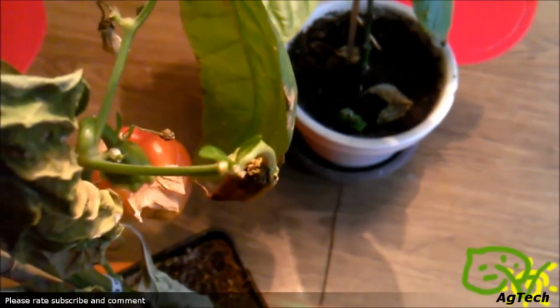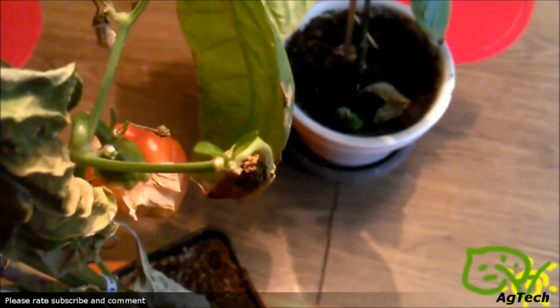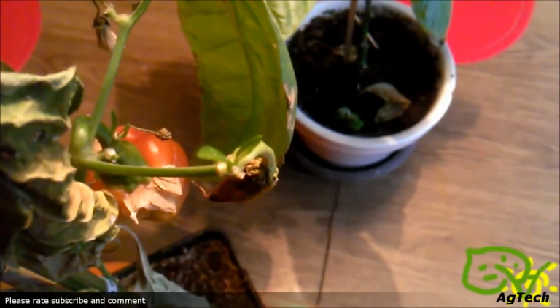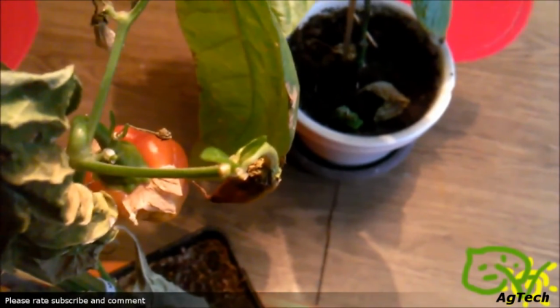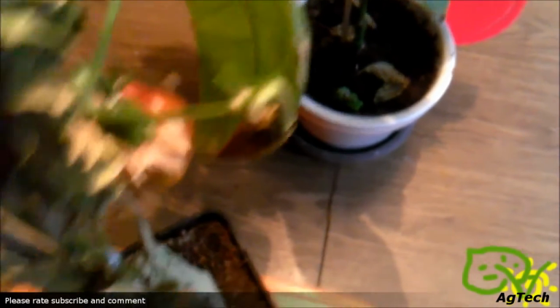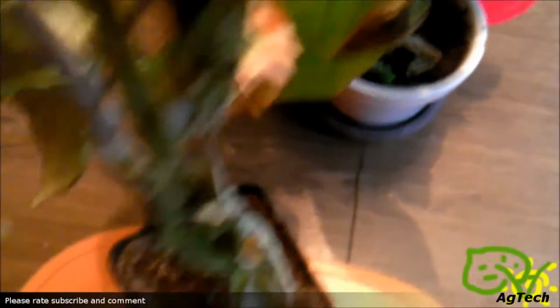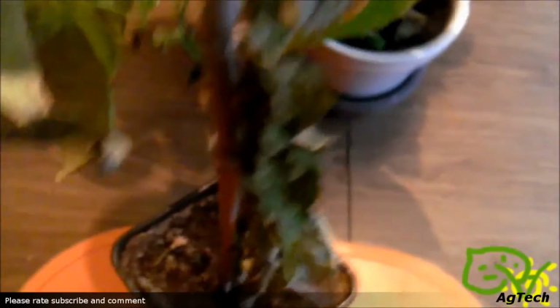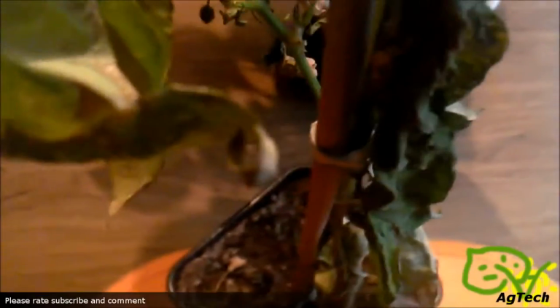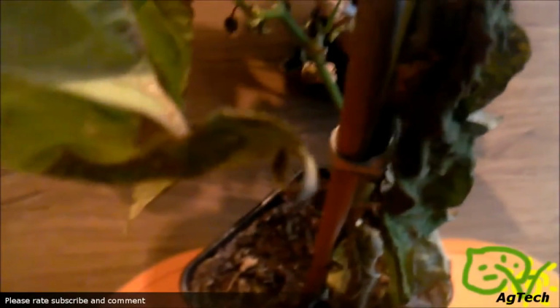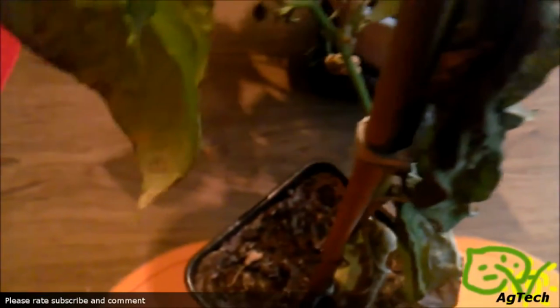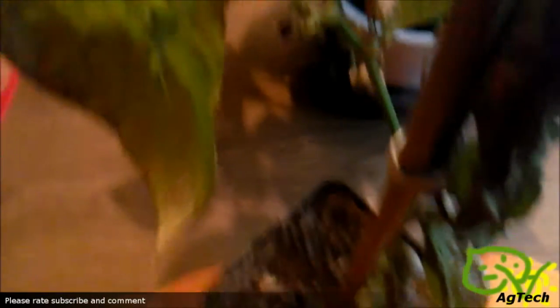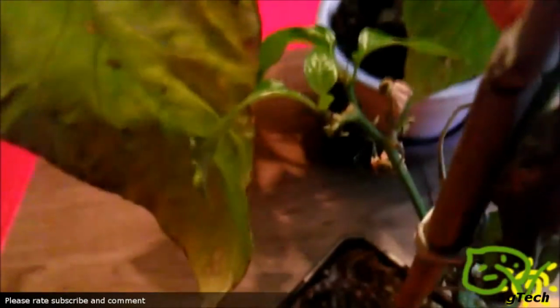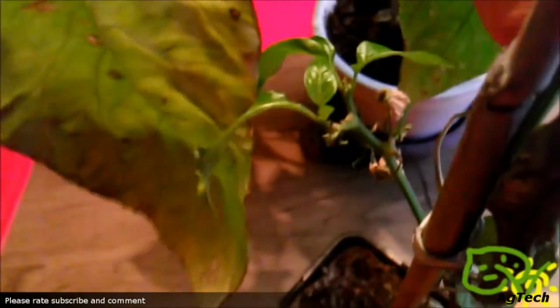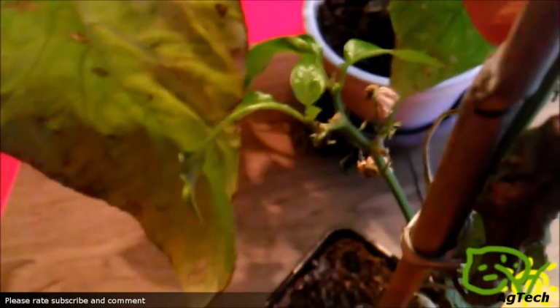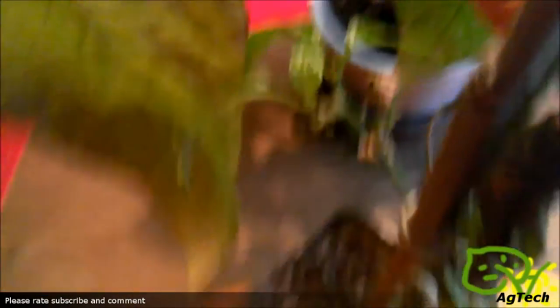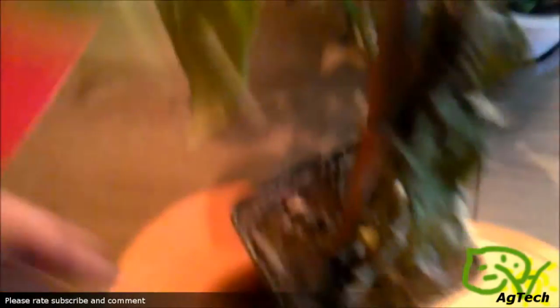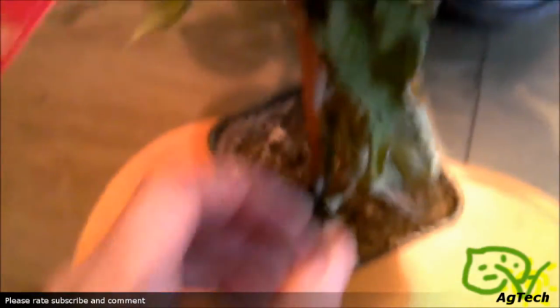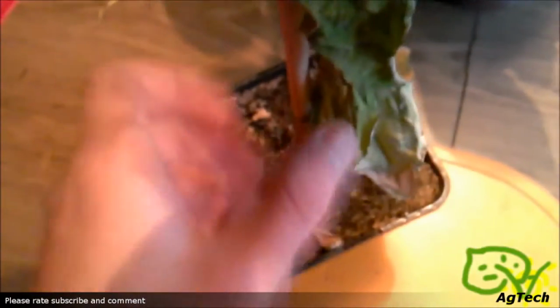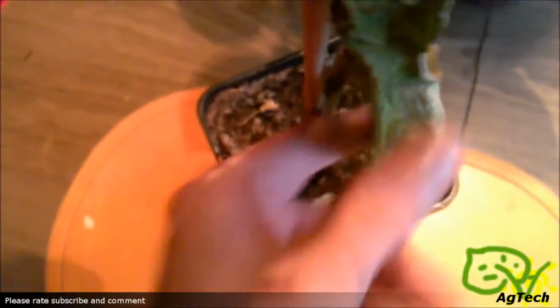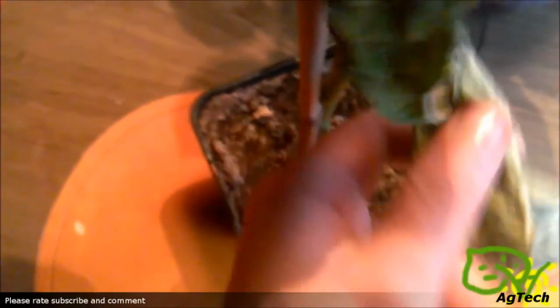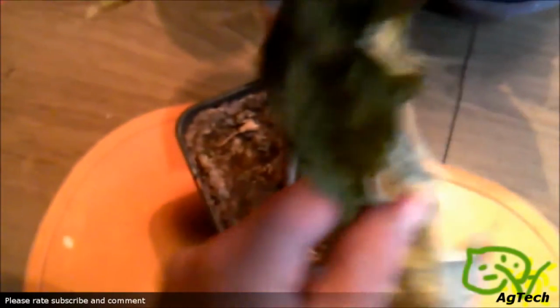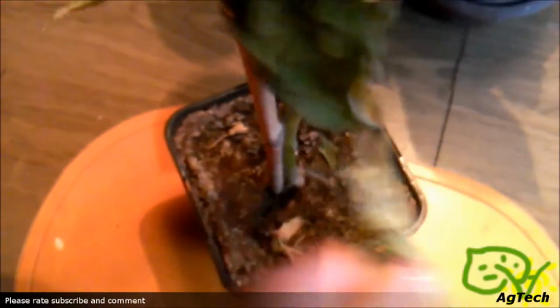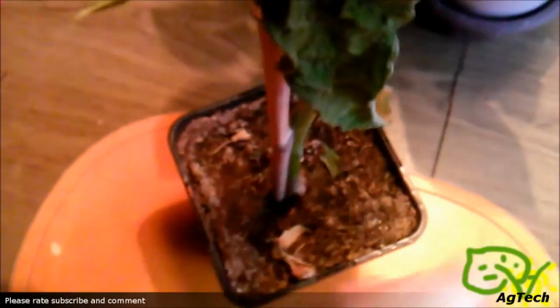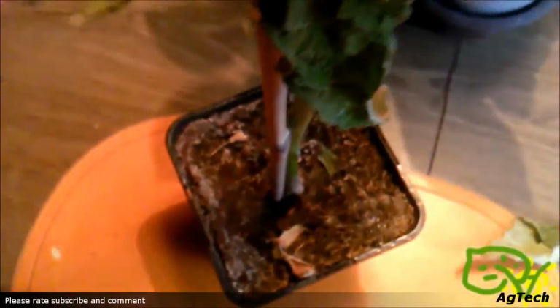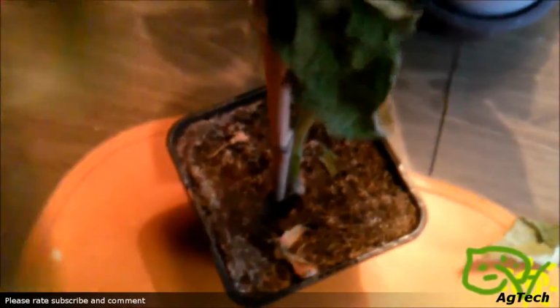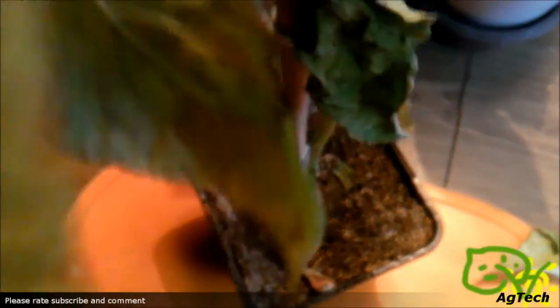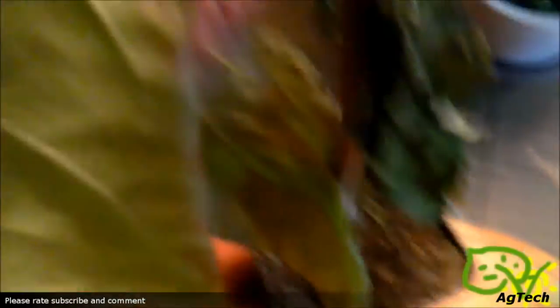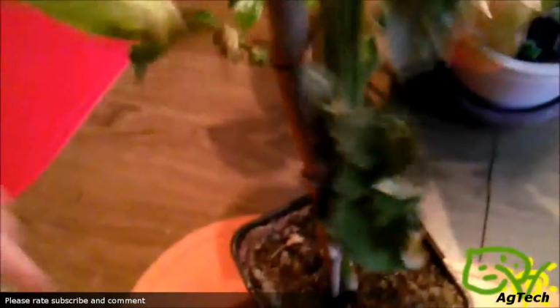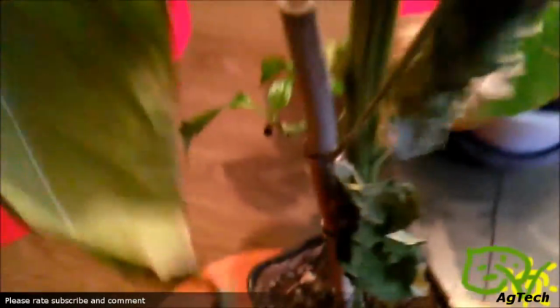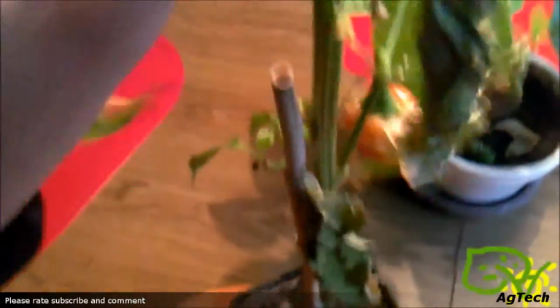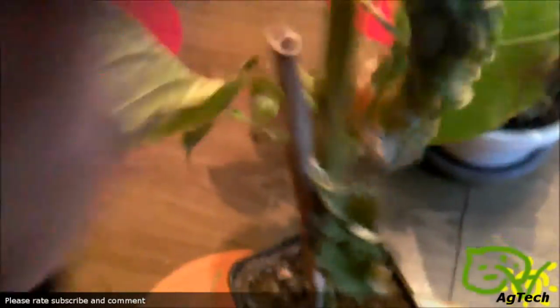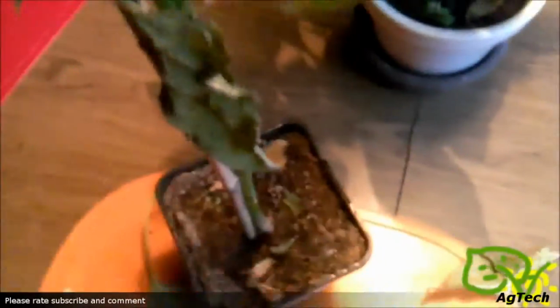What I'm going to do right now is remove all those dead leaves and hope for the best. Hopefully I will be able to resurrect it.